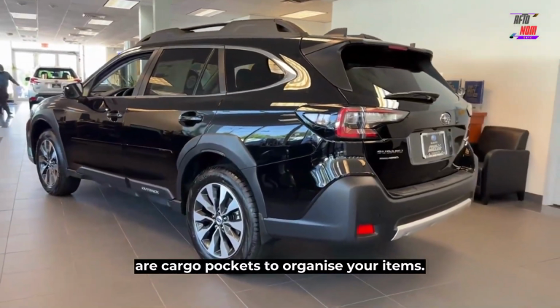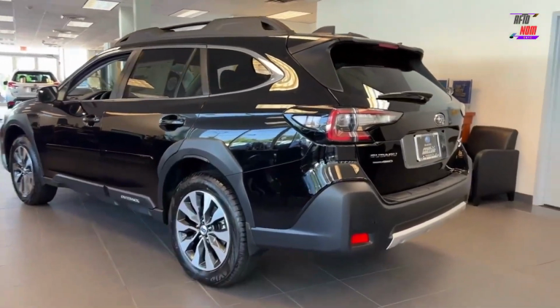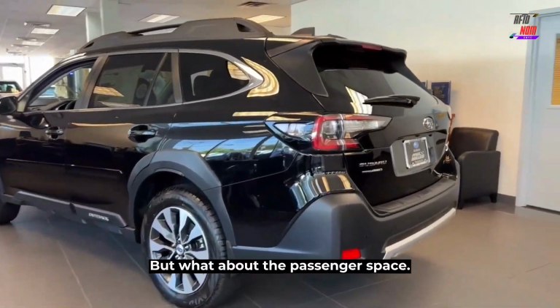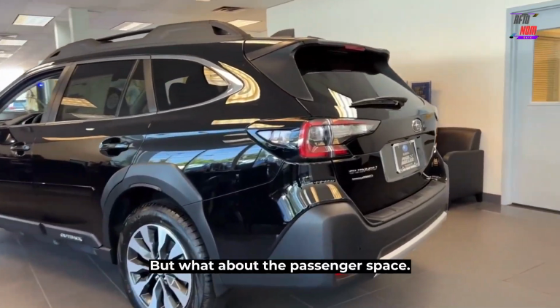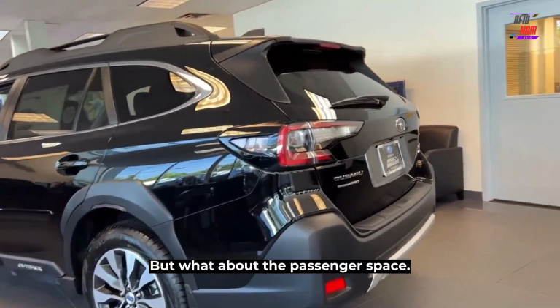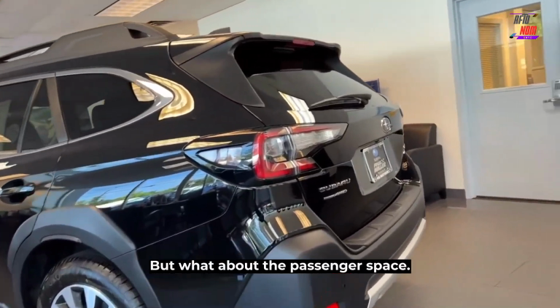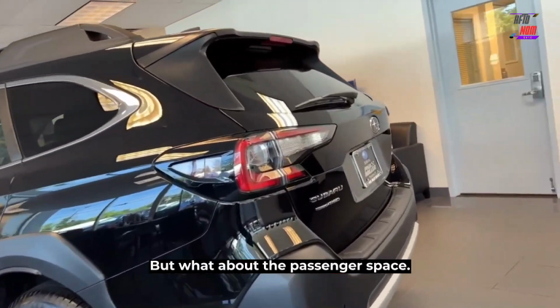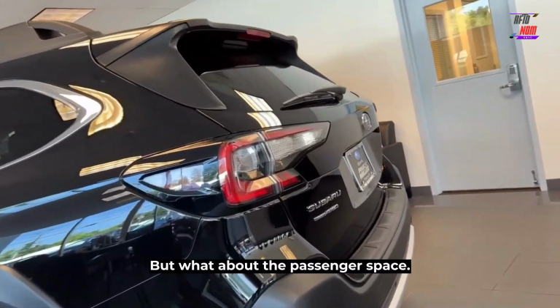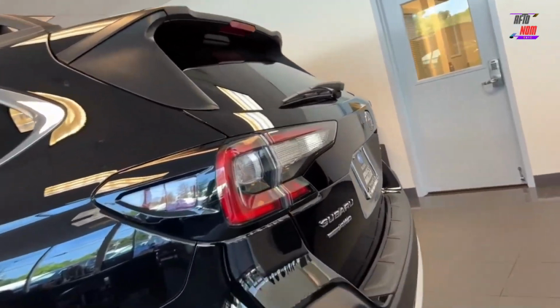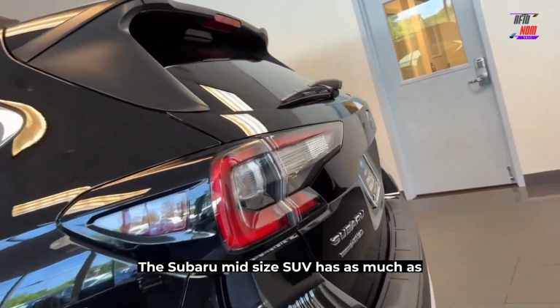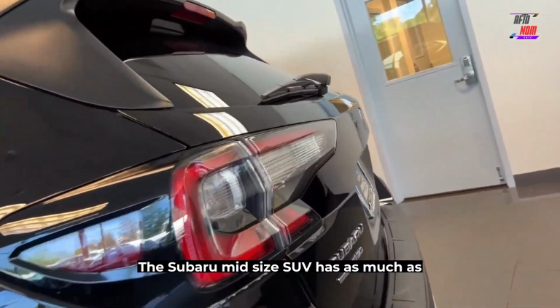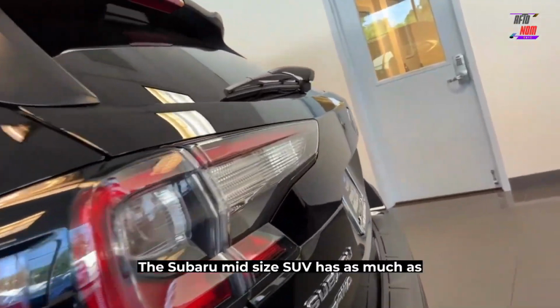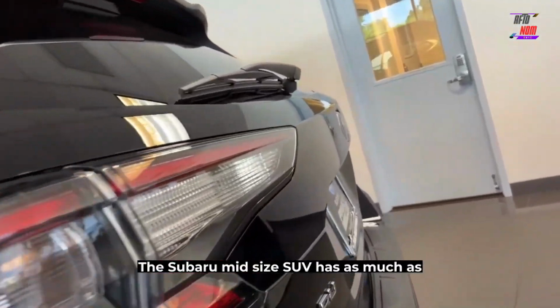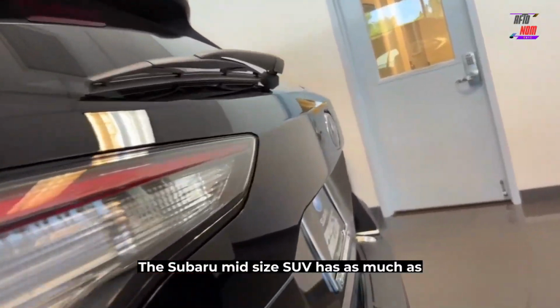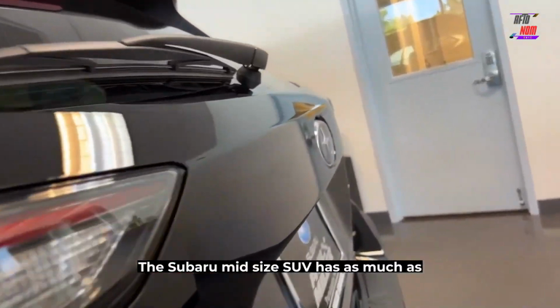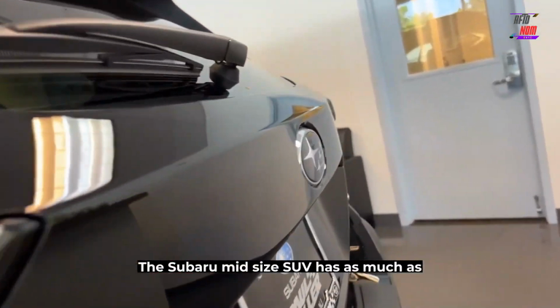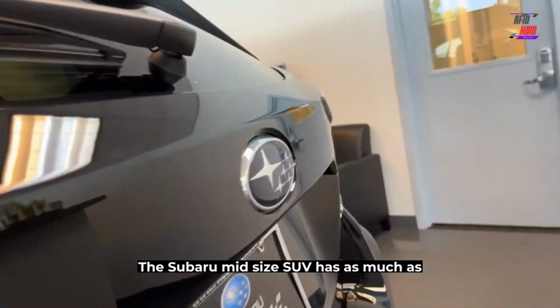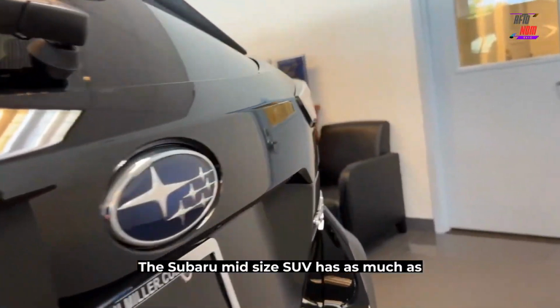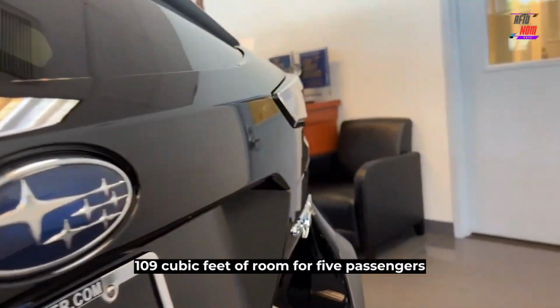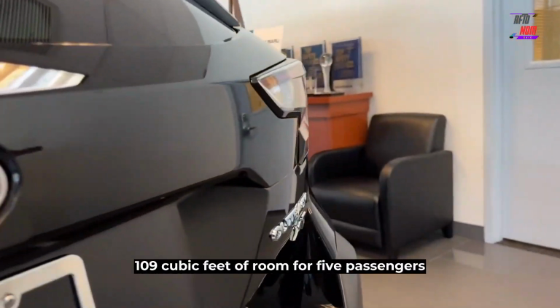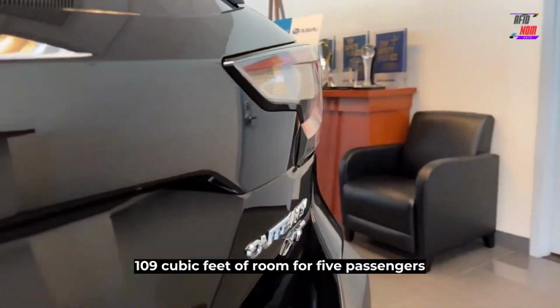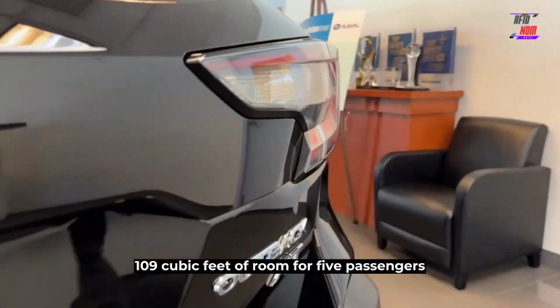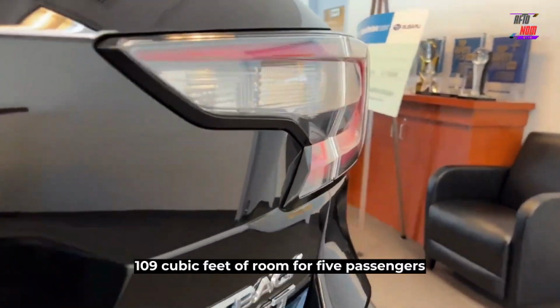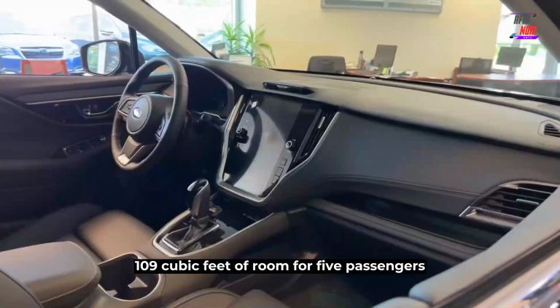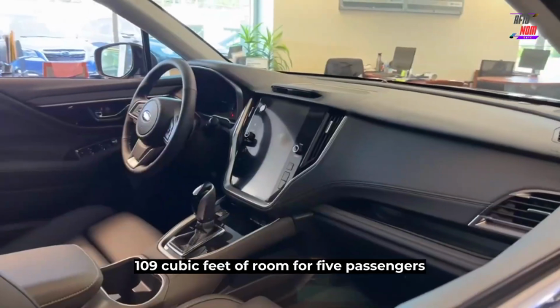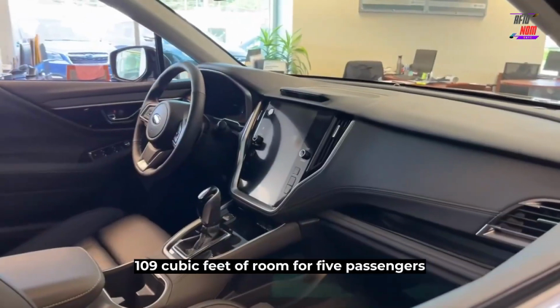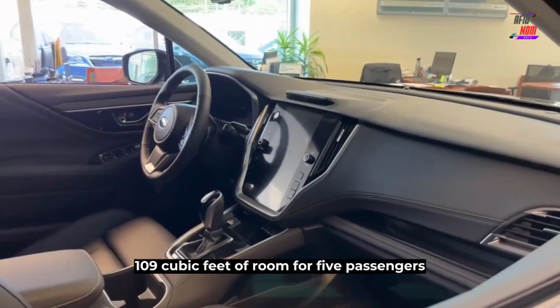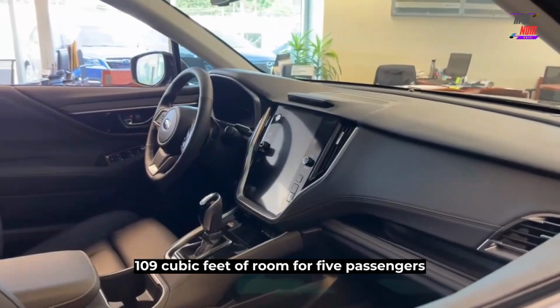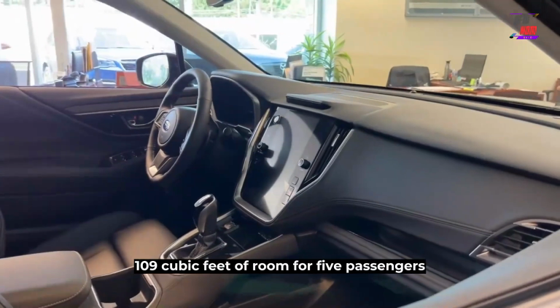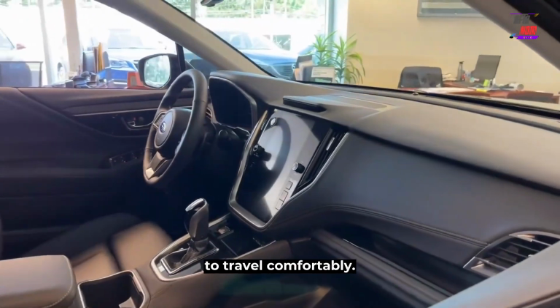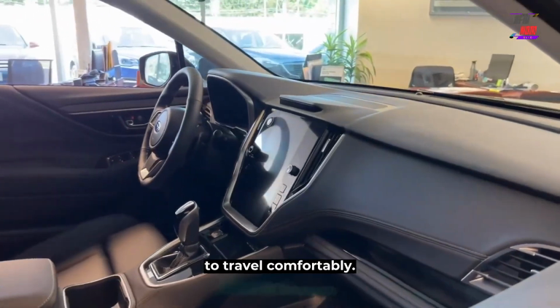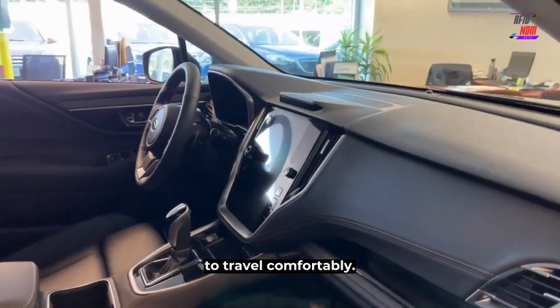But what about passenger space? The Subaru mid-size SUV has as much as 109 cubic feet of room for five passengers to travel comfortably.